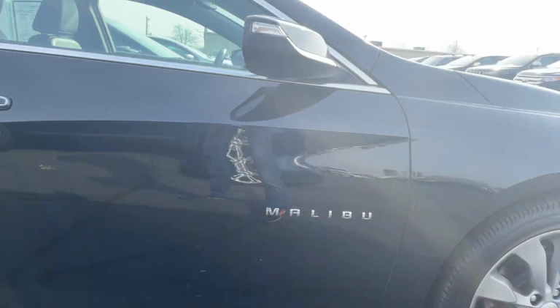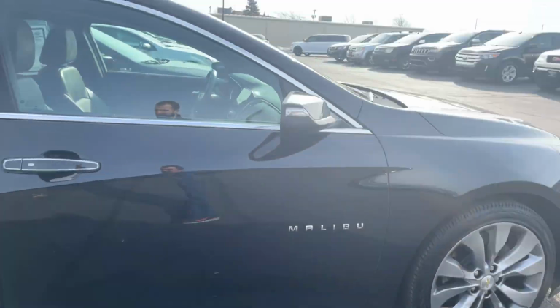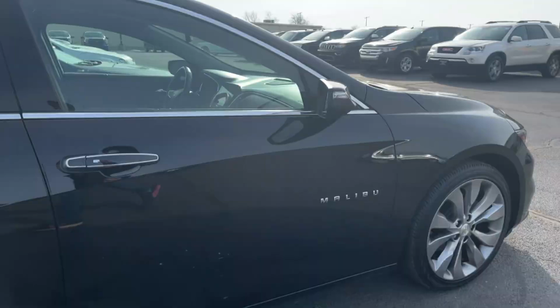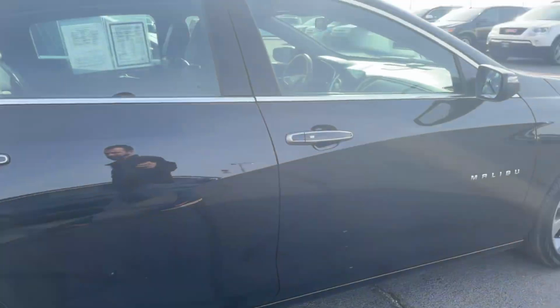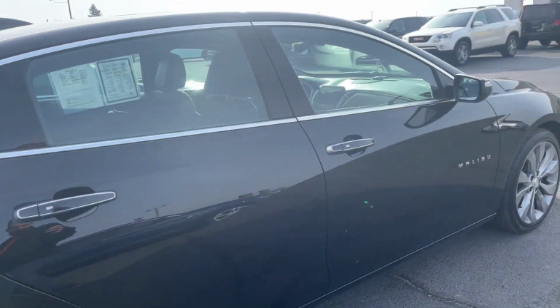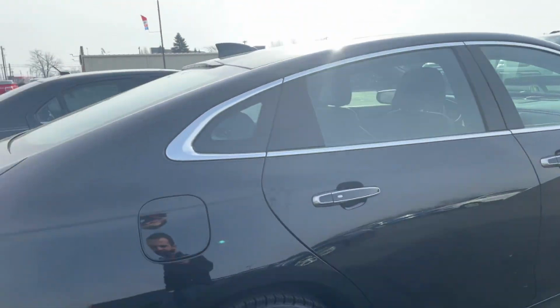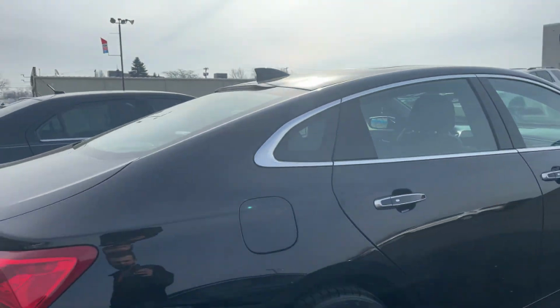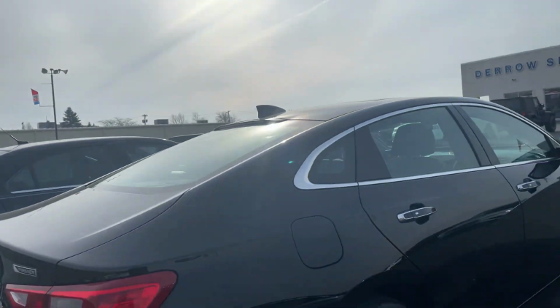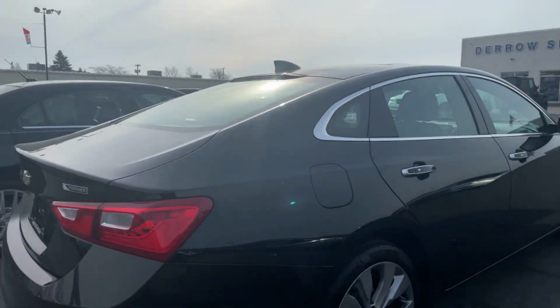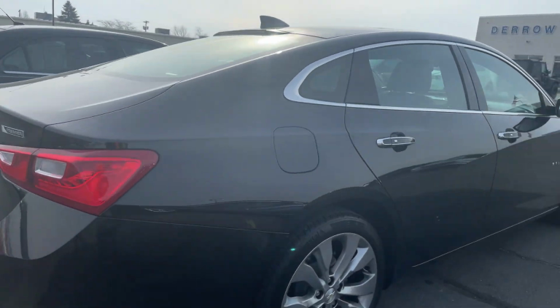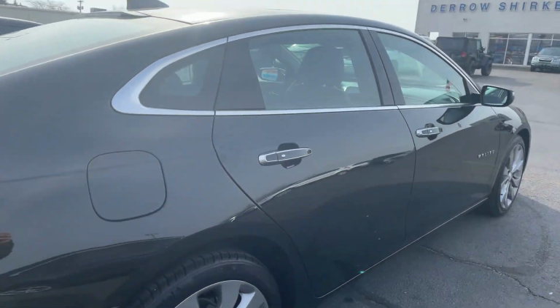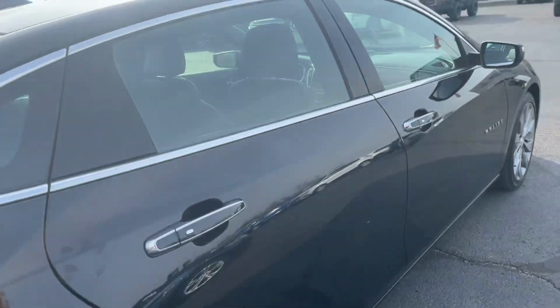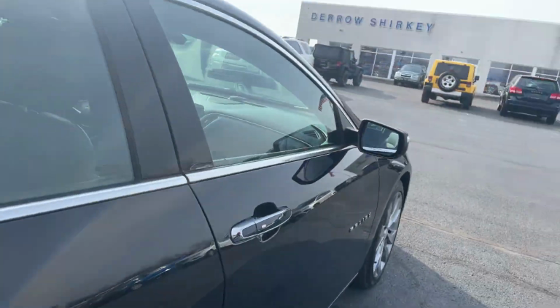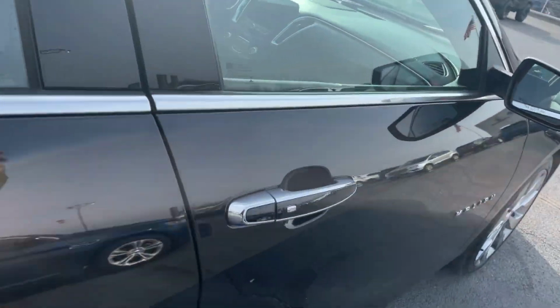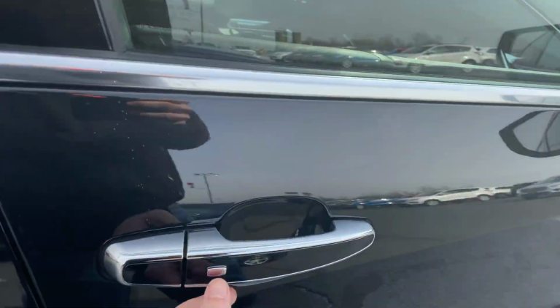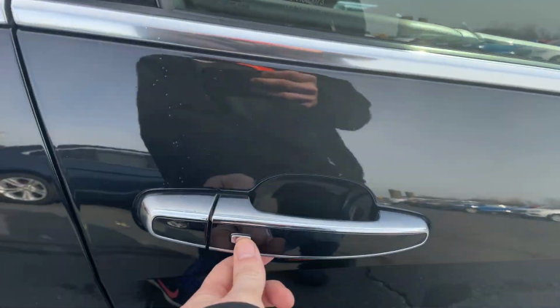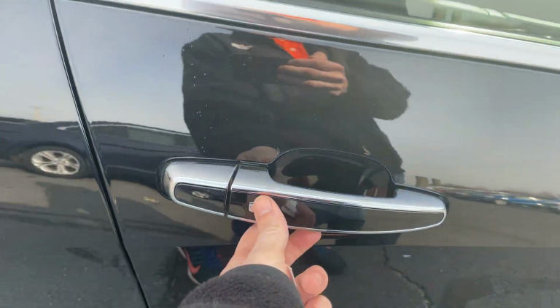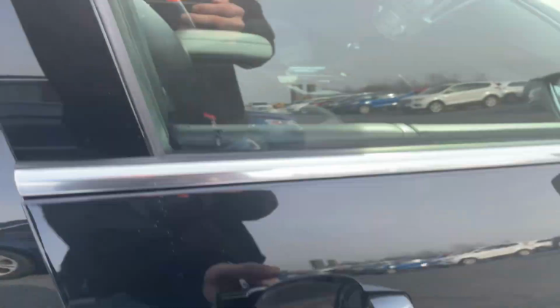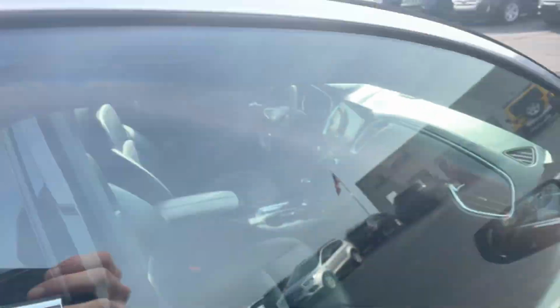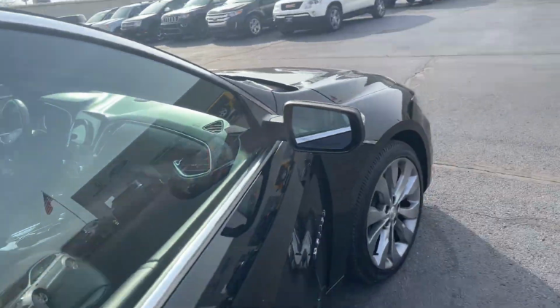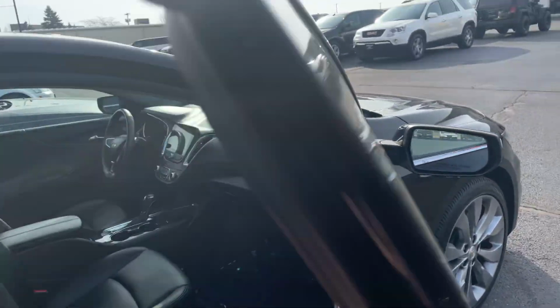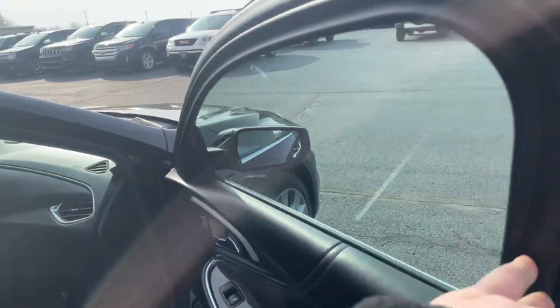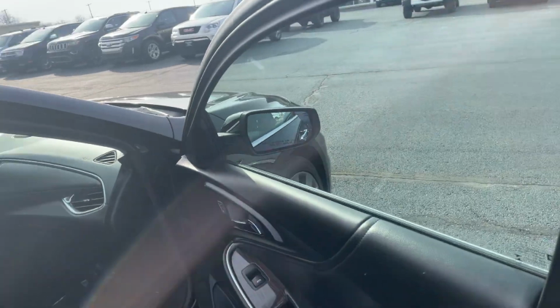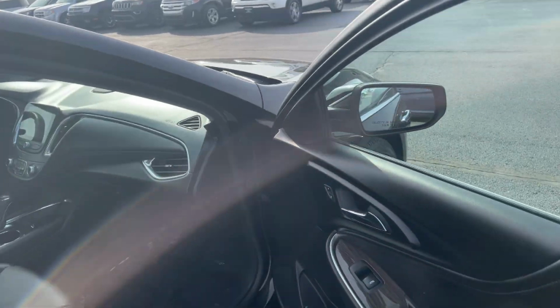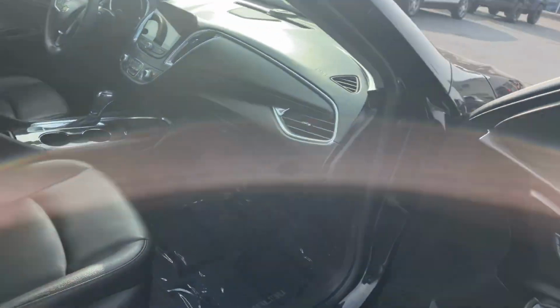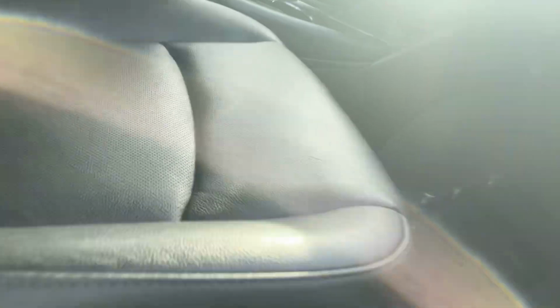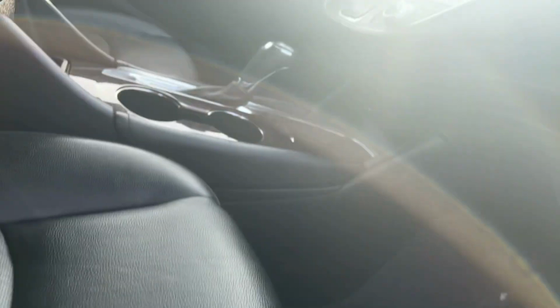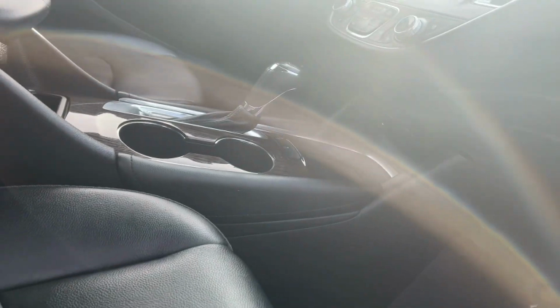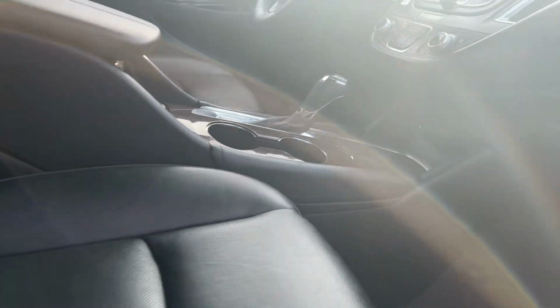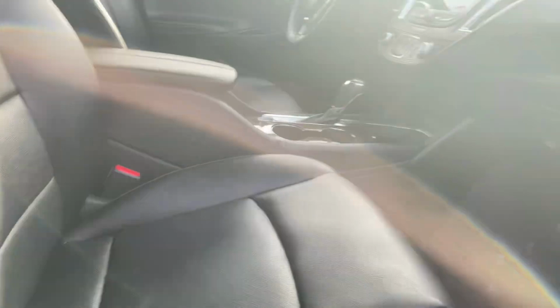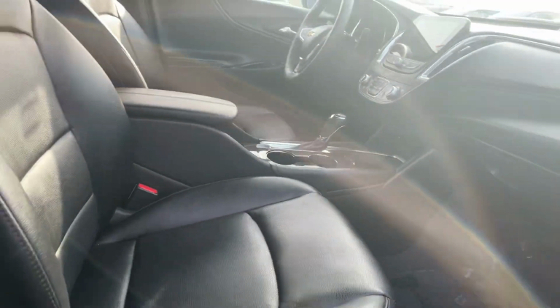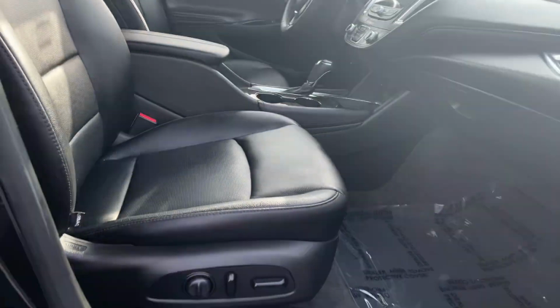I love the Malibu lettering — I know it sounds pretty simple, but I absolutely love the look. If you have the keys in your pocket, press this button and it'll unlock for you.